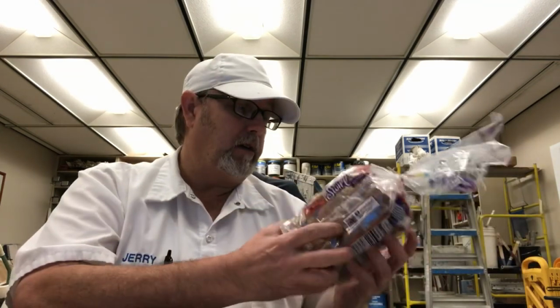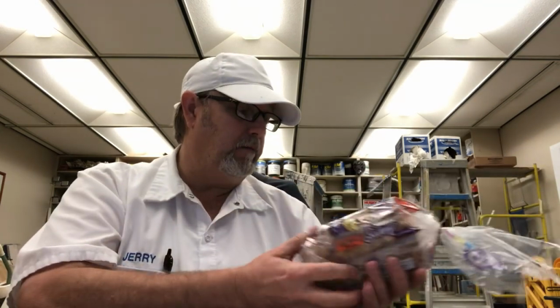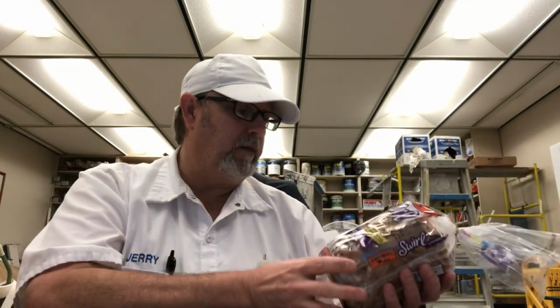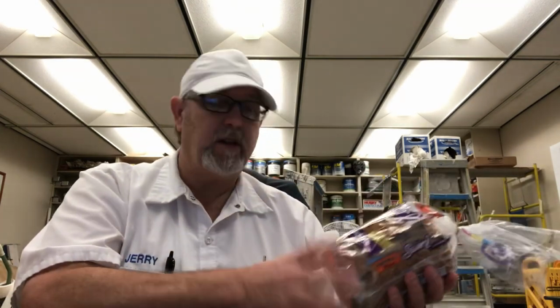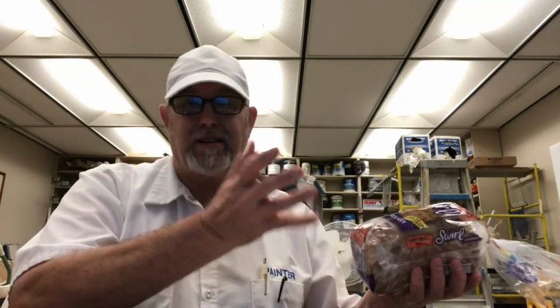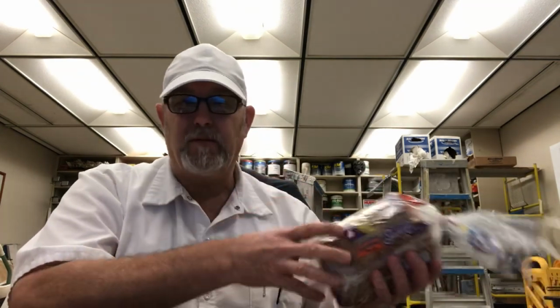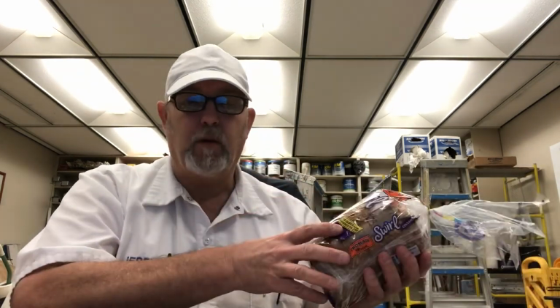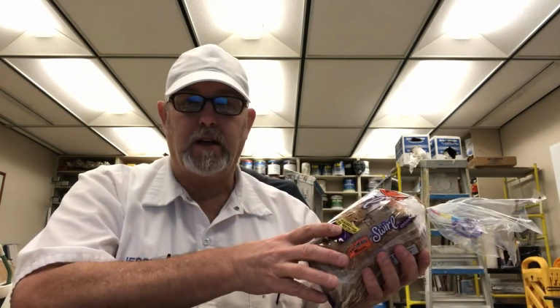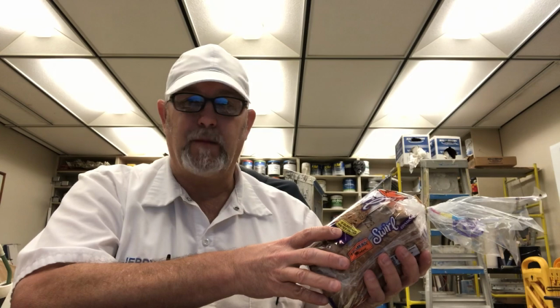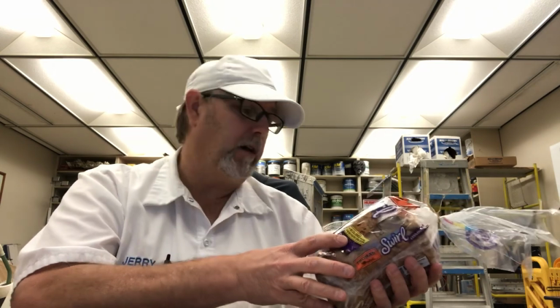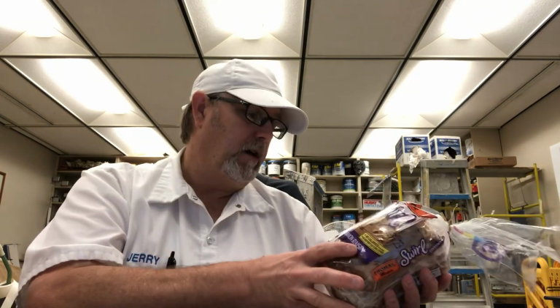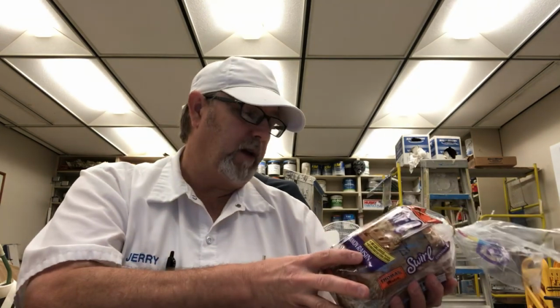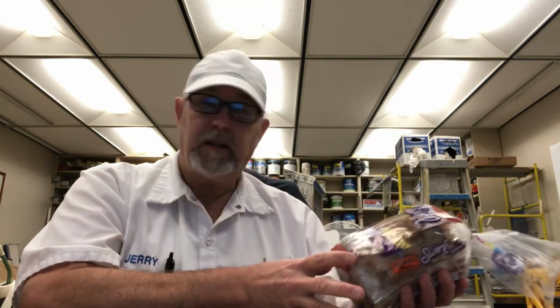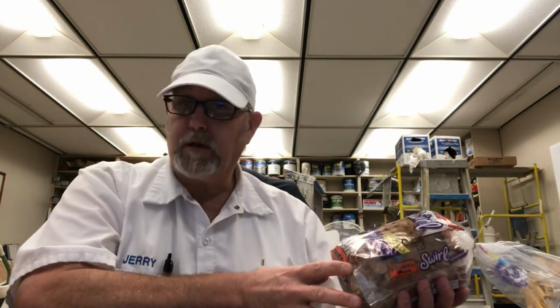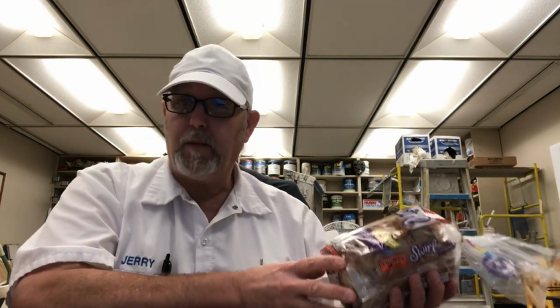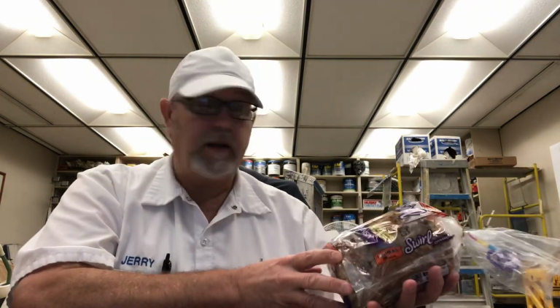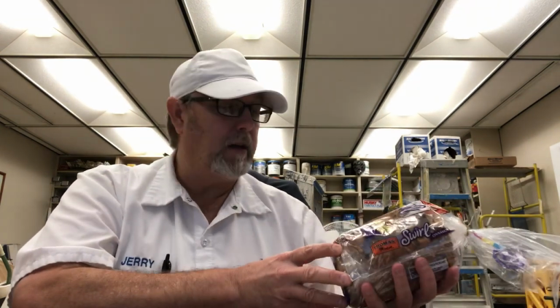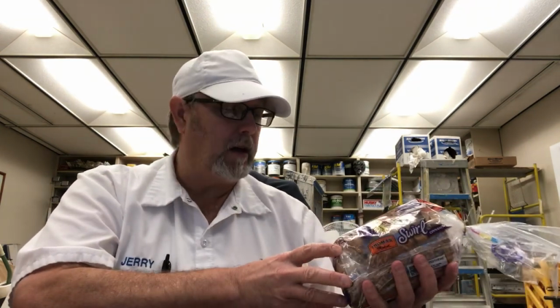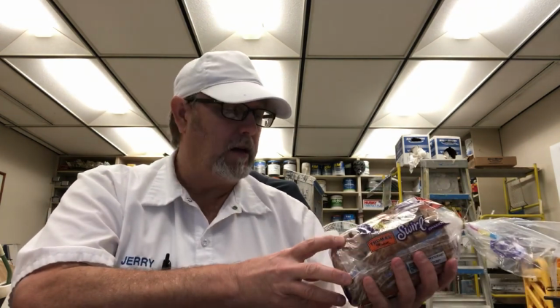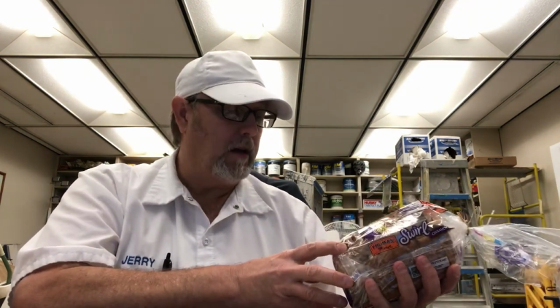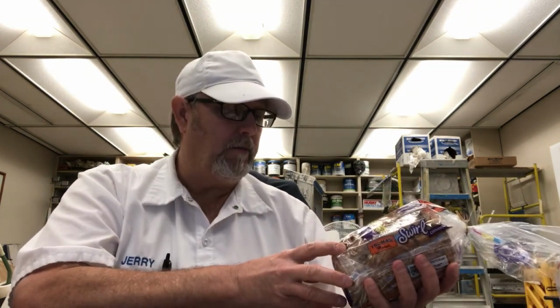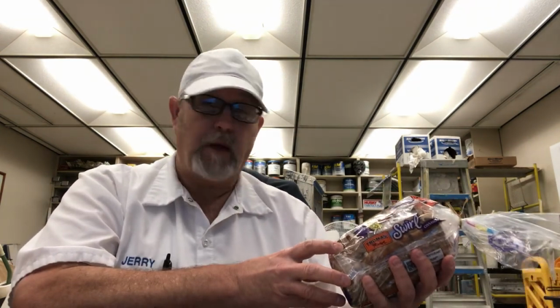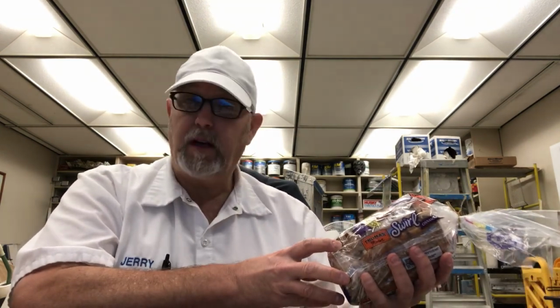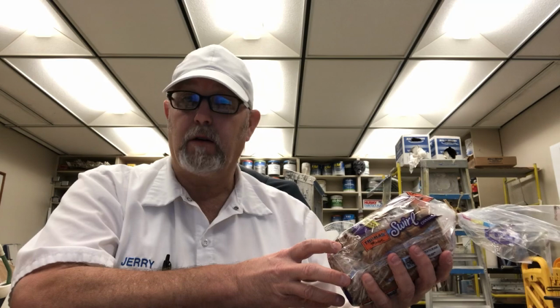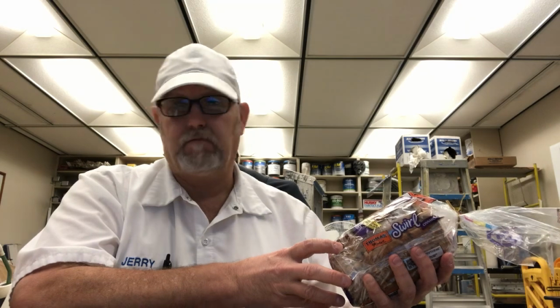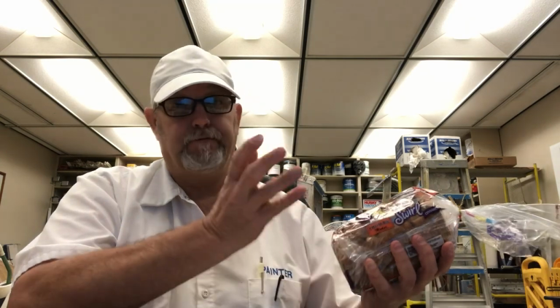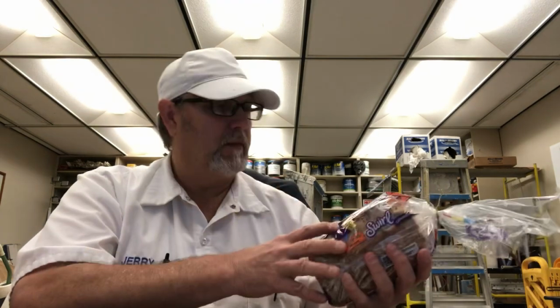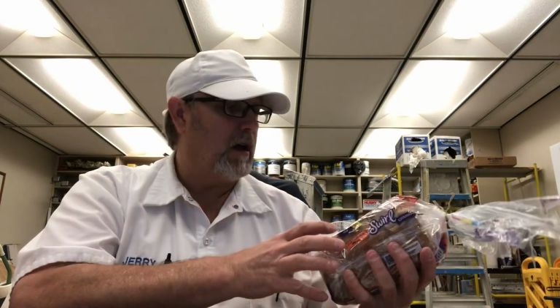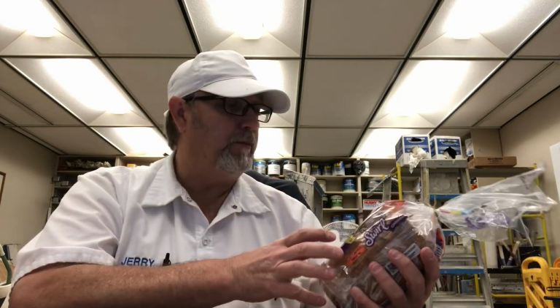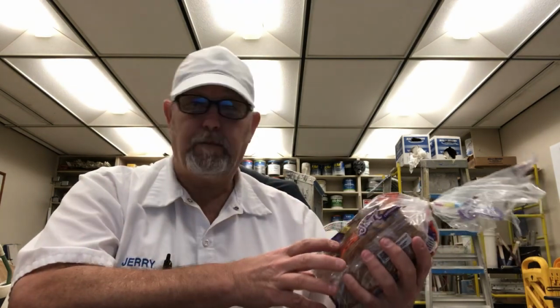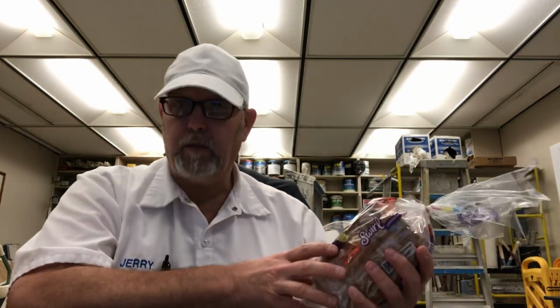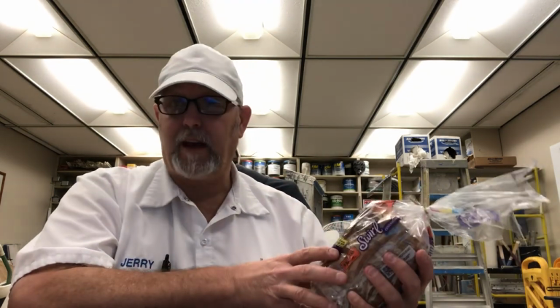And then it was just raisin bread — there wasn't any cinnamon in it. But he'd toast it for me and then I'd put peanut butter on it. I'm a big peanut butter fan.